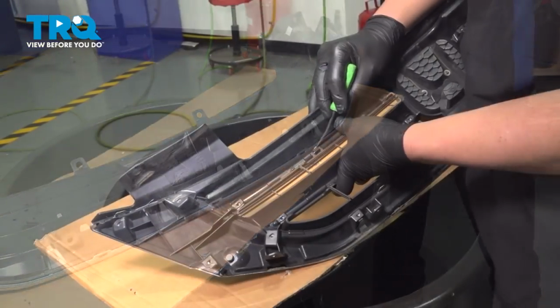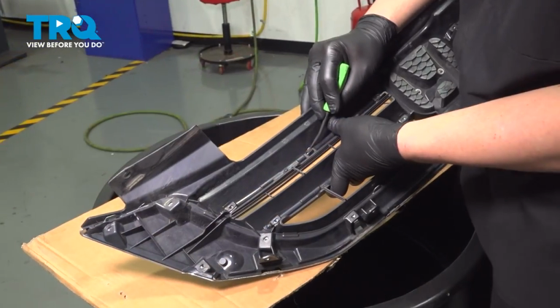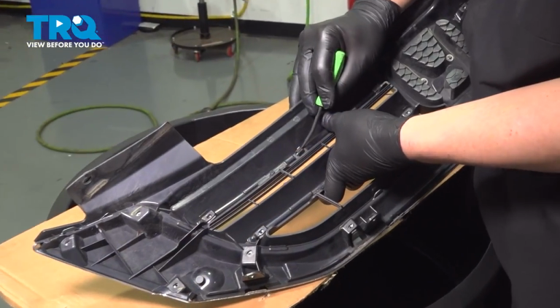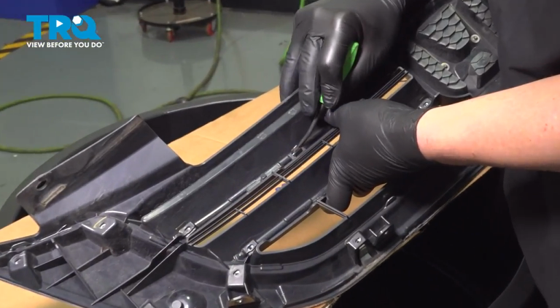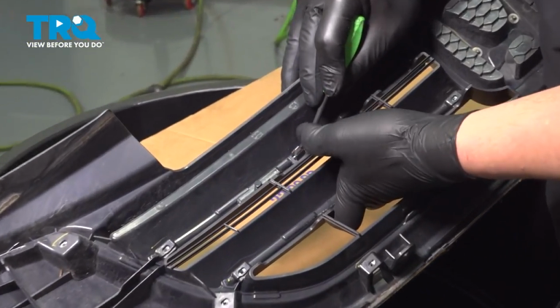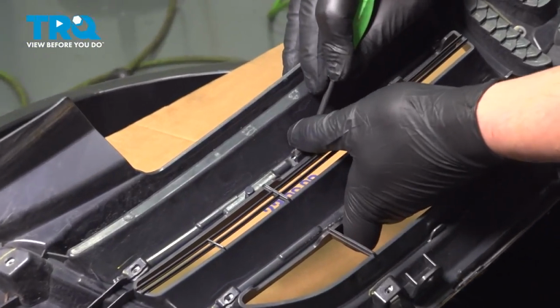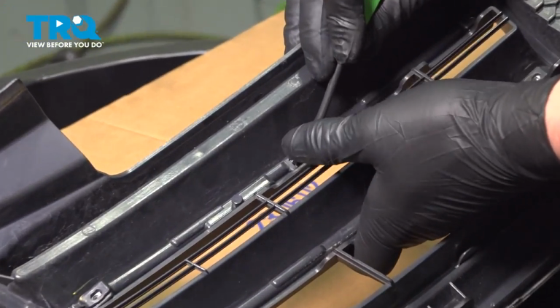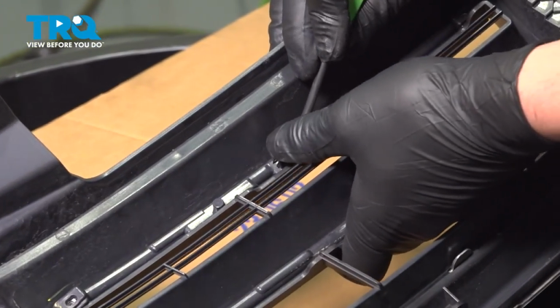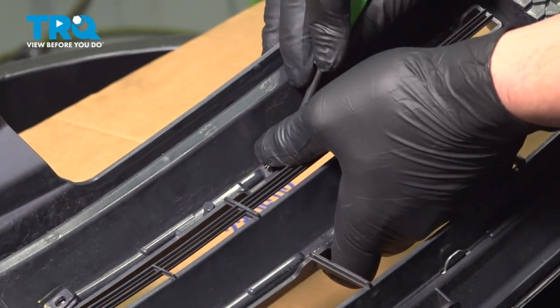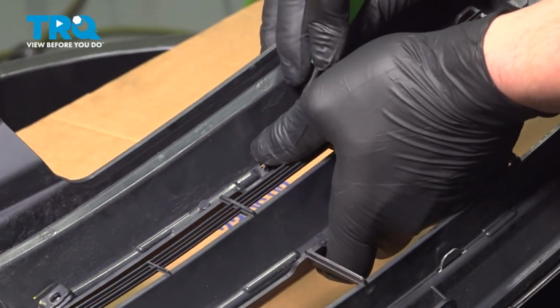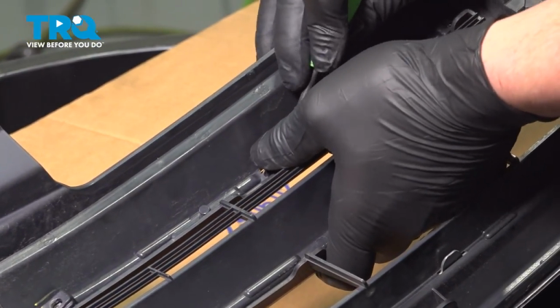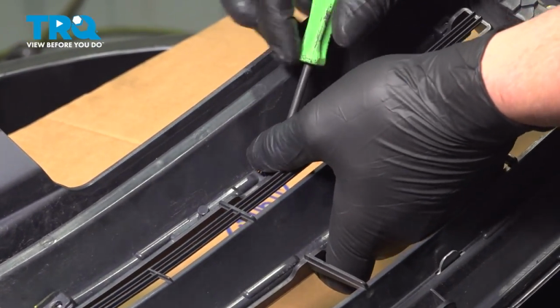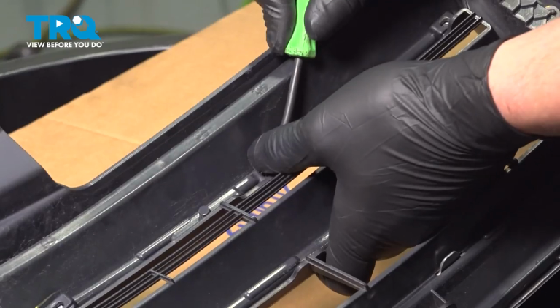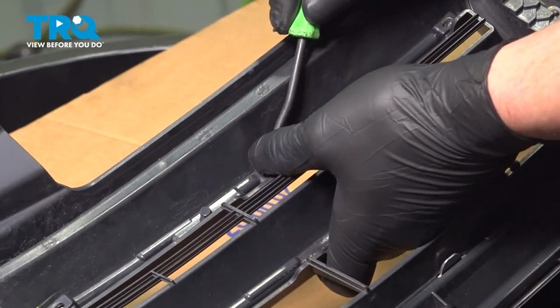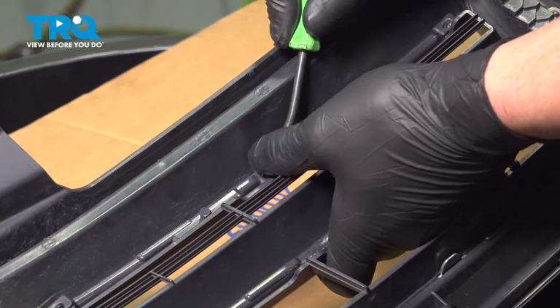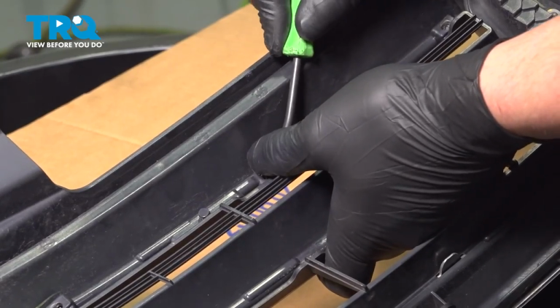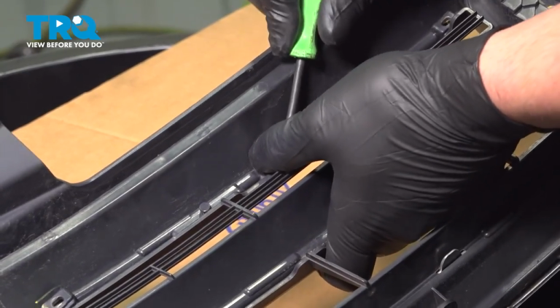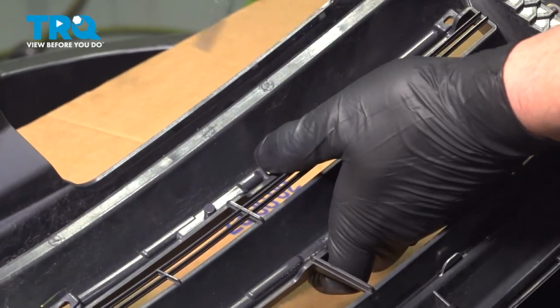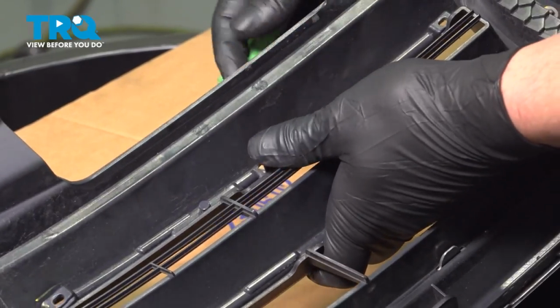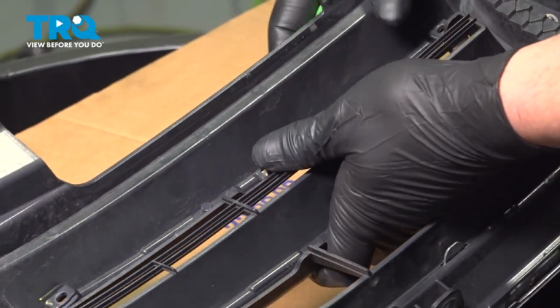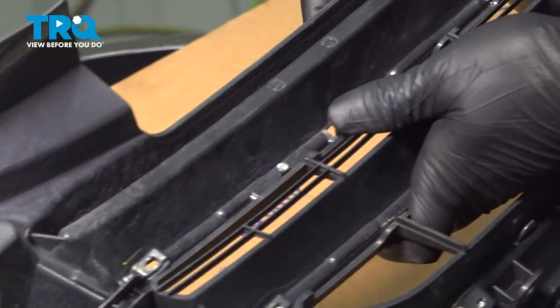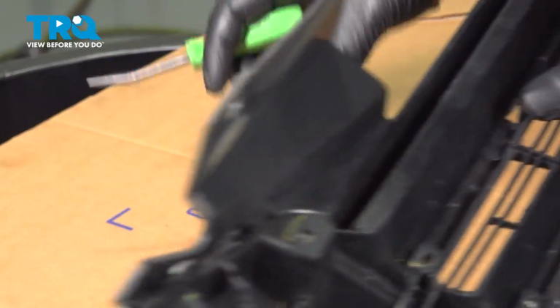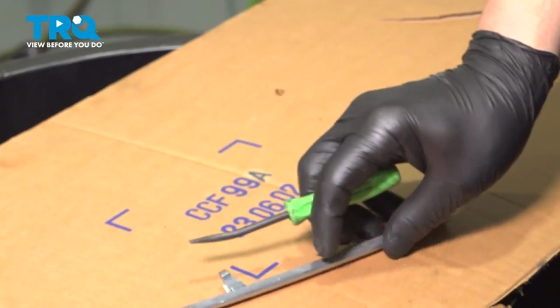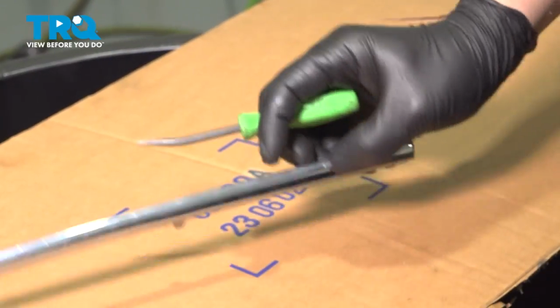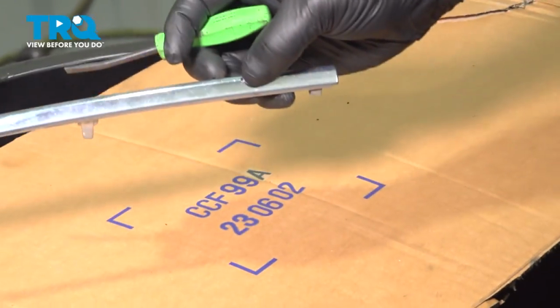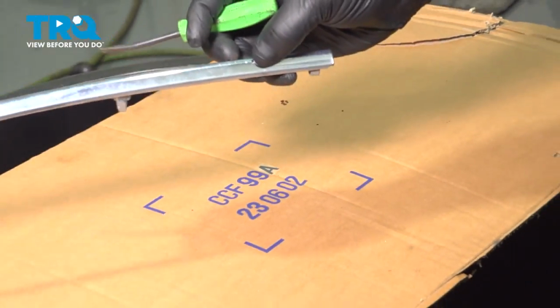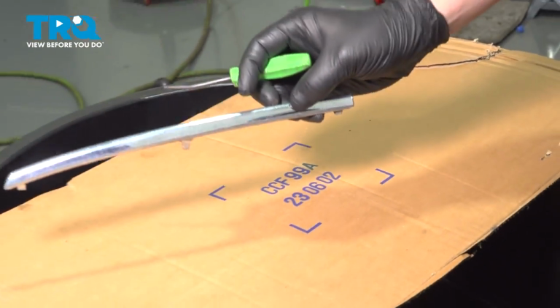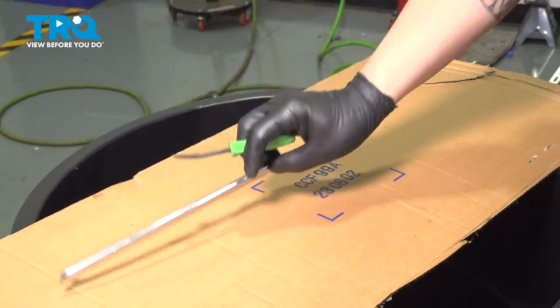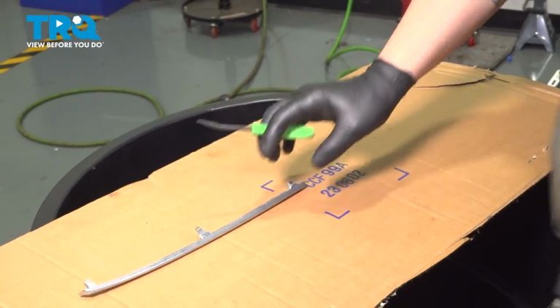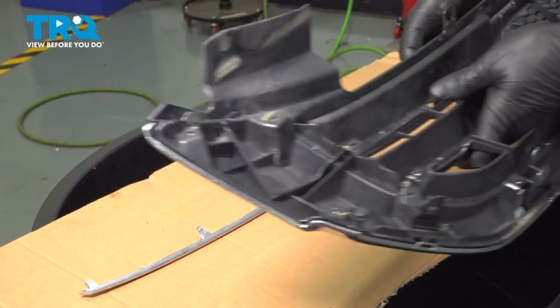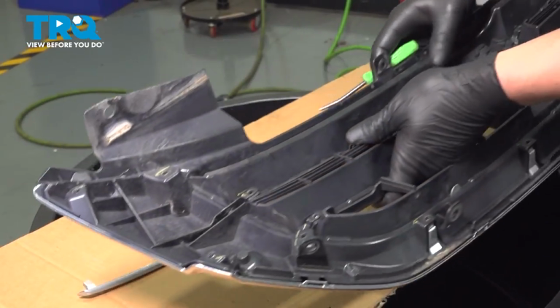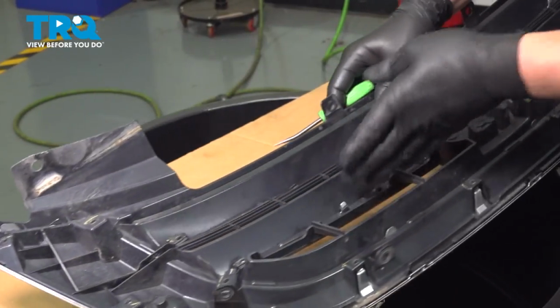Using a small pick tool, push on the tabs and pull them away from the chrome piece to snap all of the chrome pieces out.